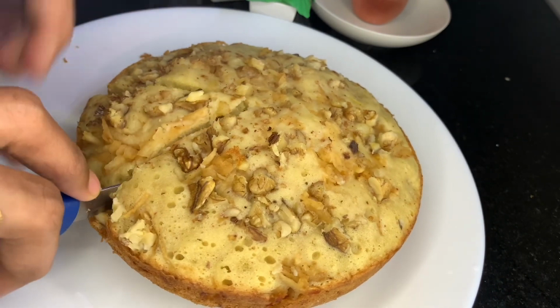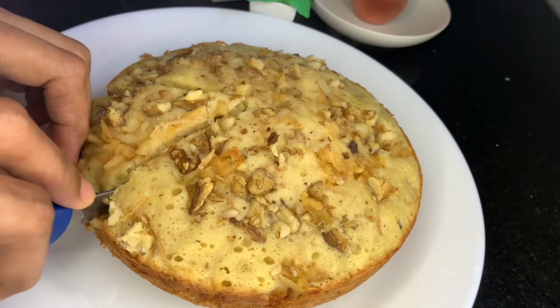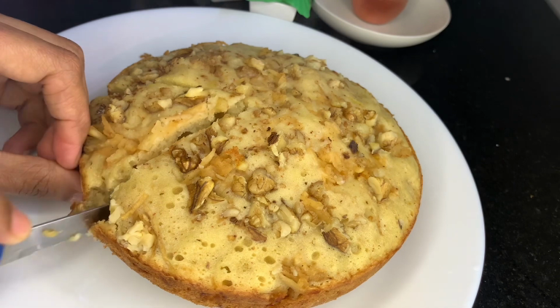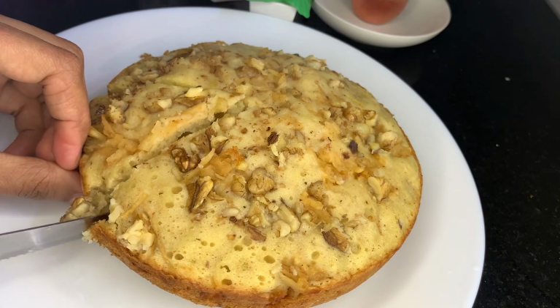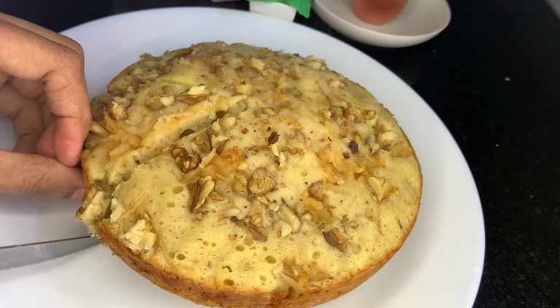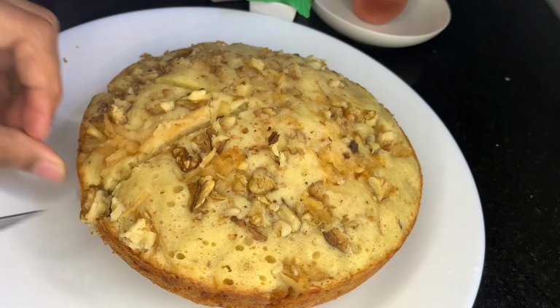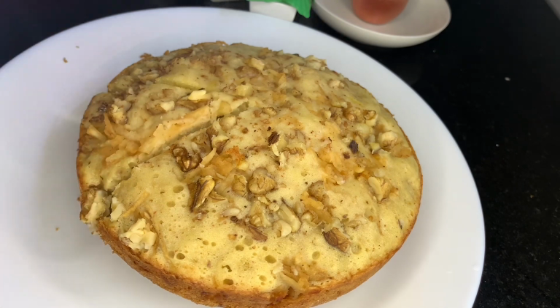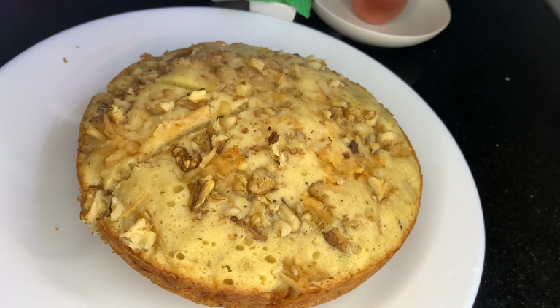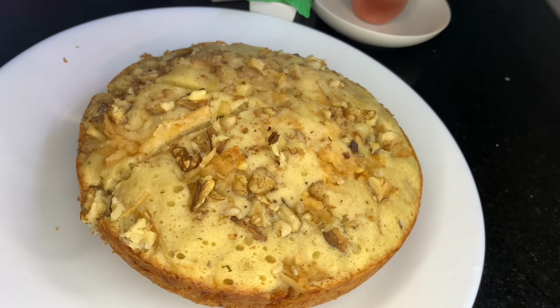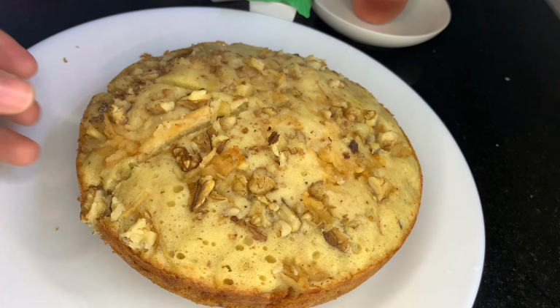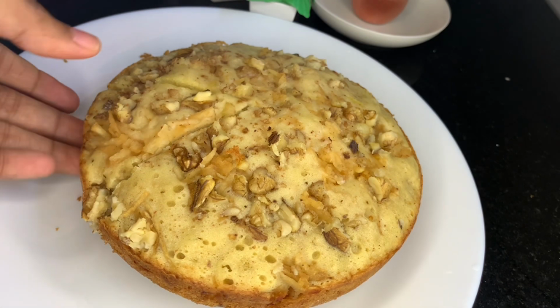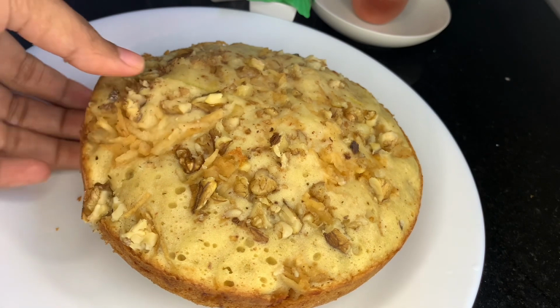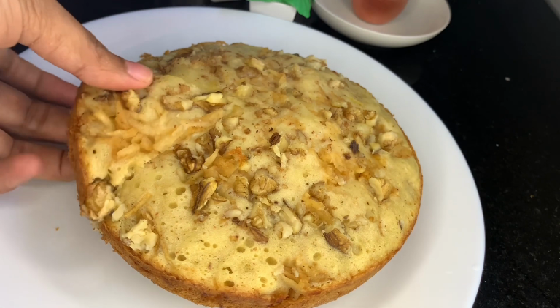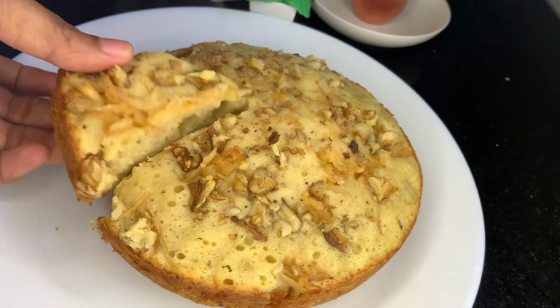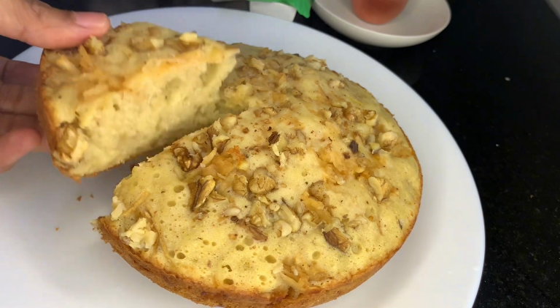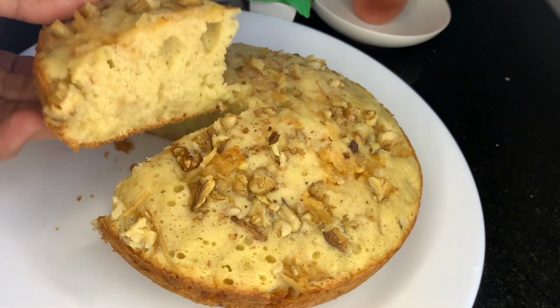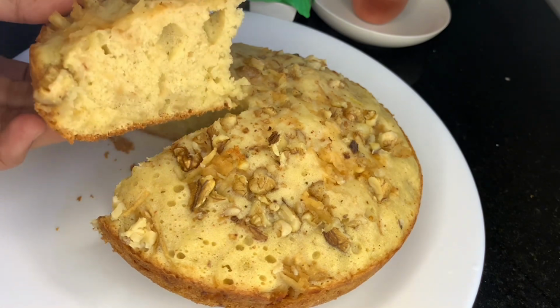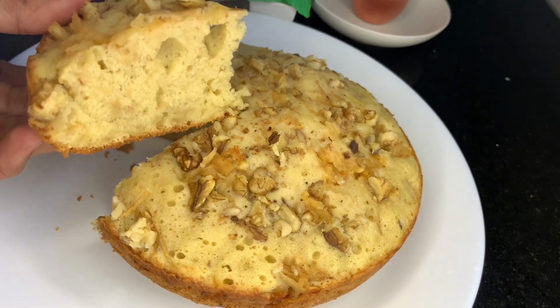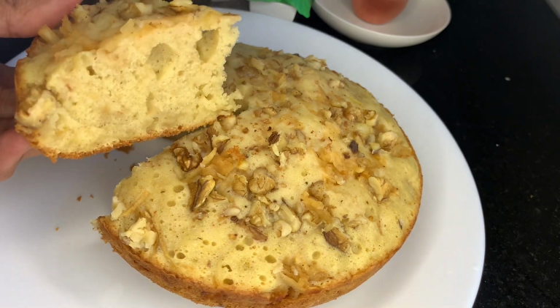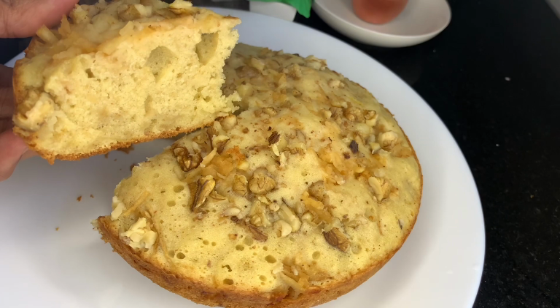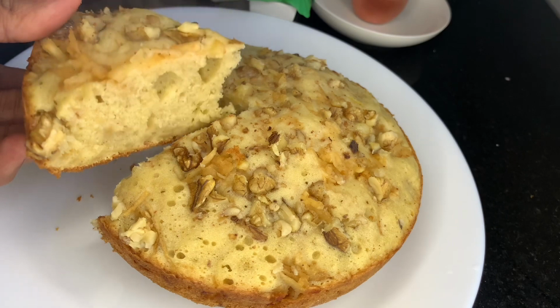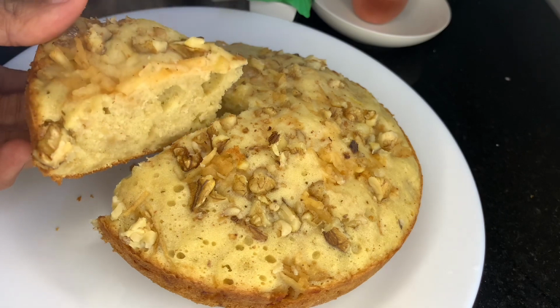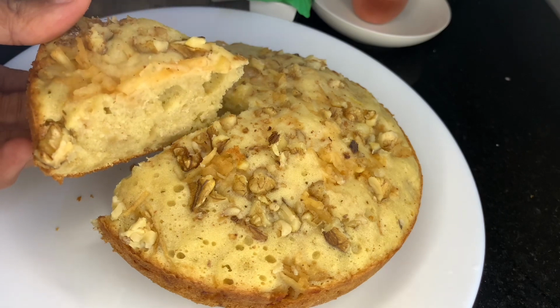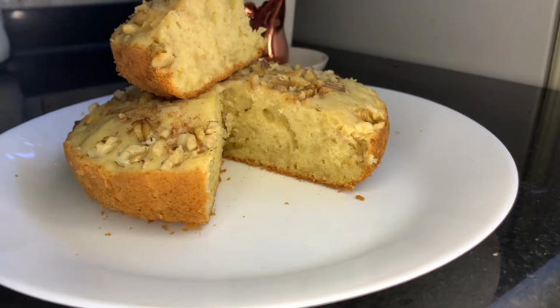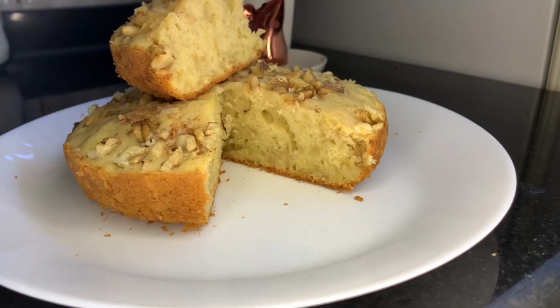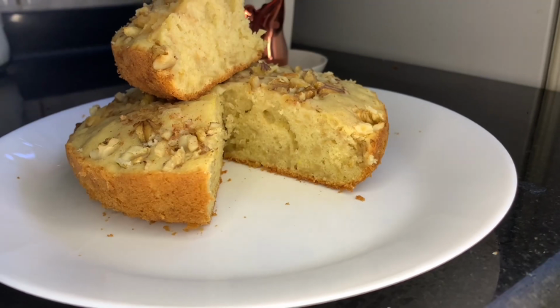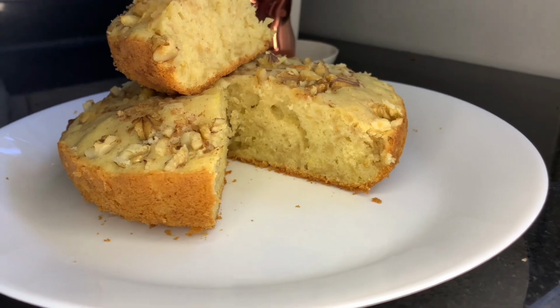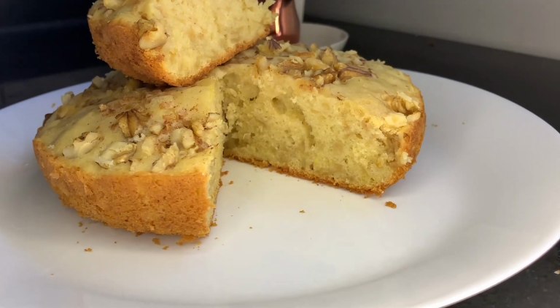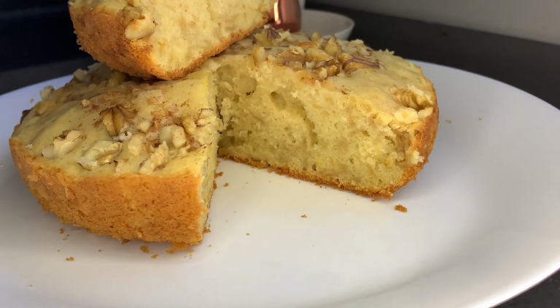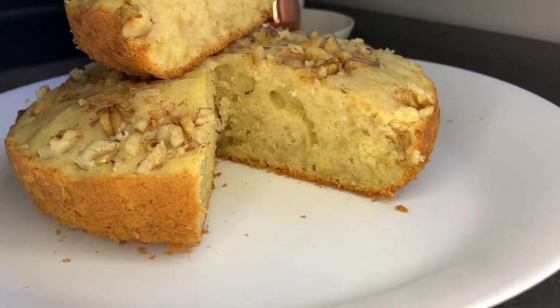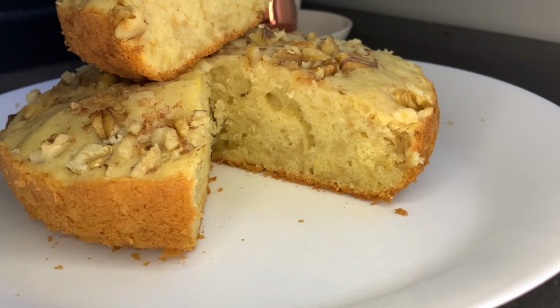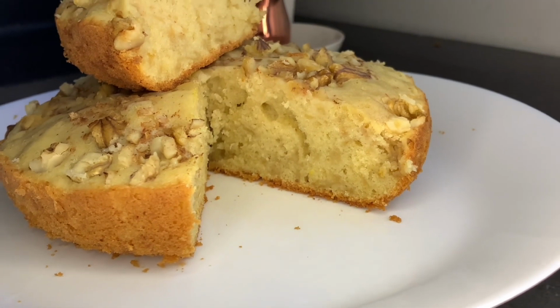I will cut it. I will cut it in the pan. Let us try it and get feedback. See you in the next video.